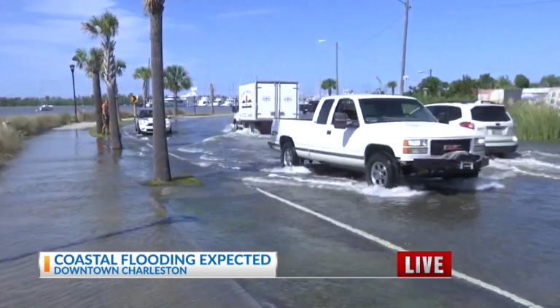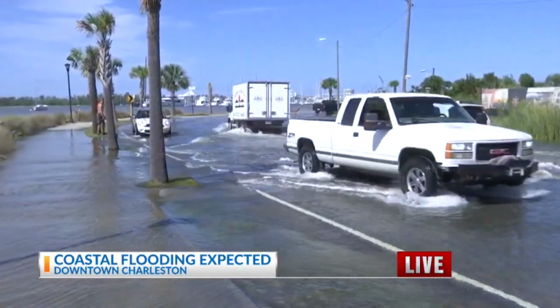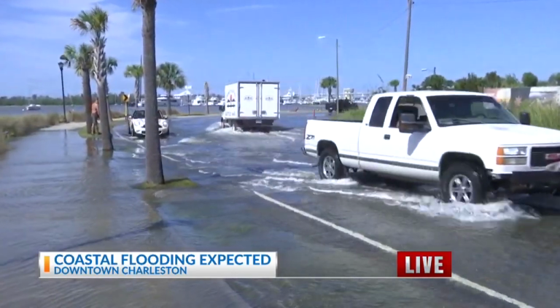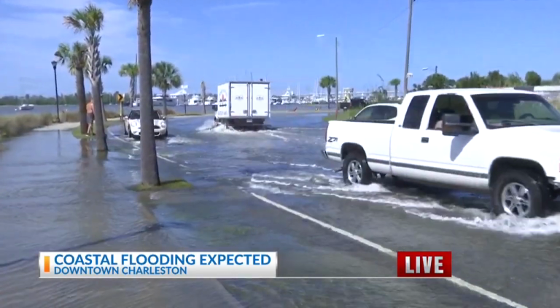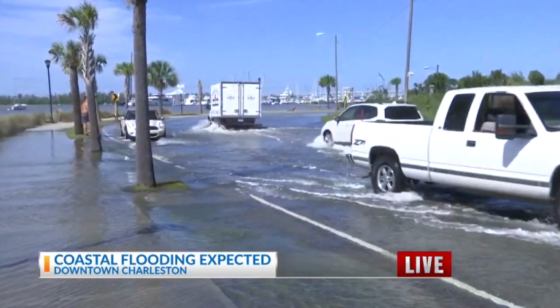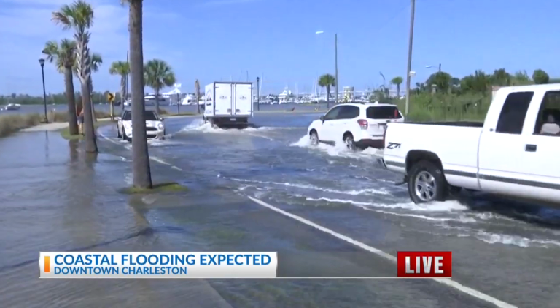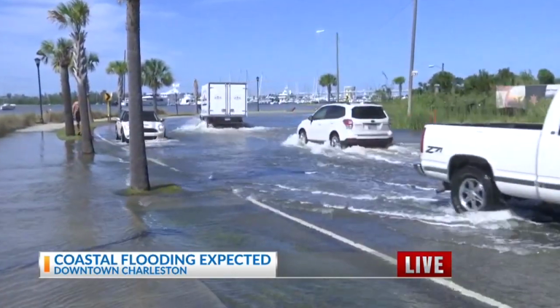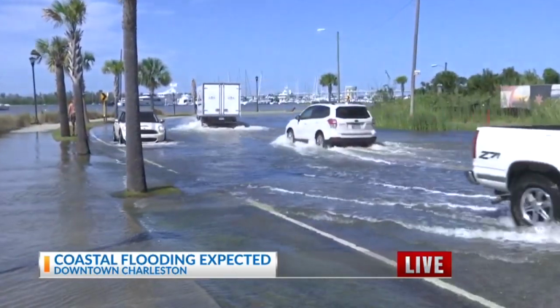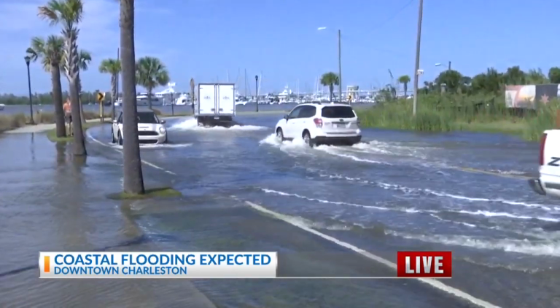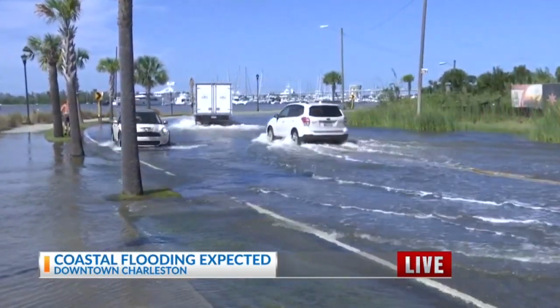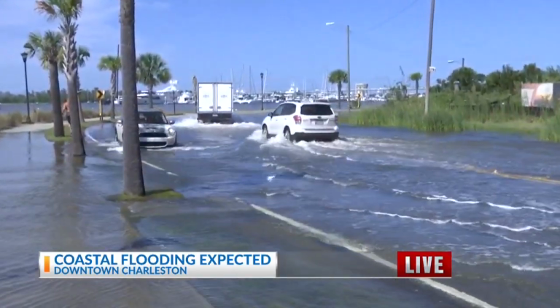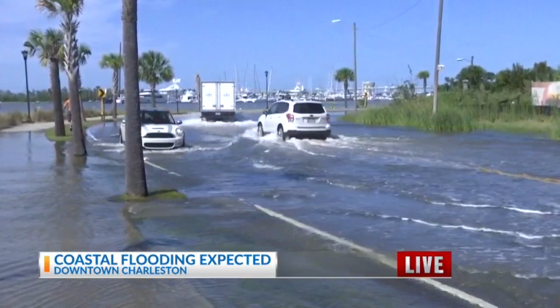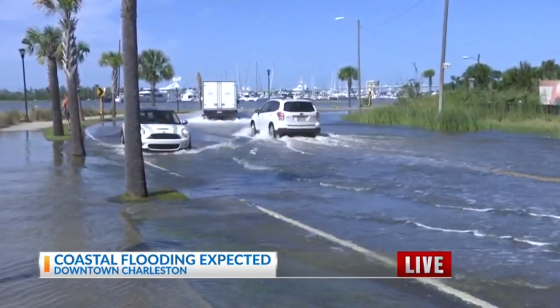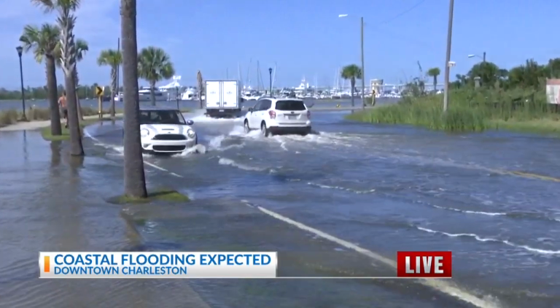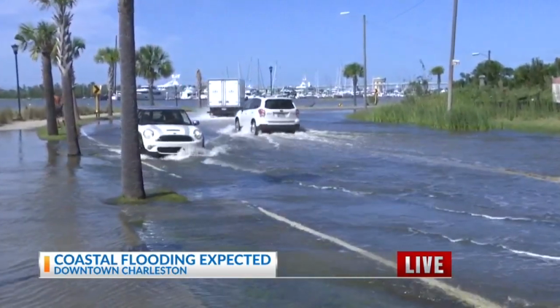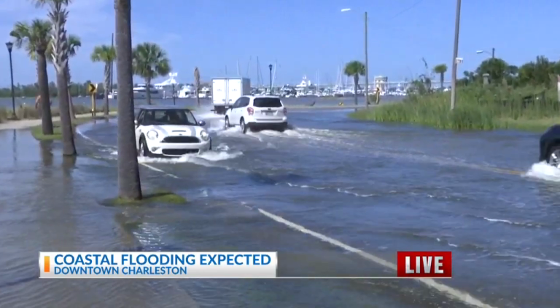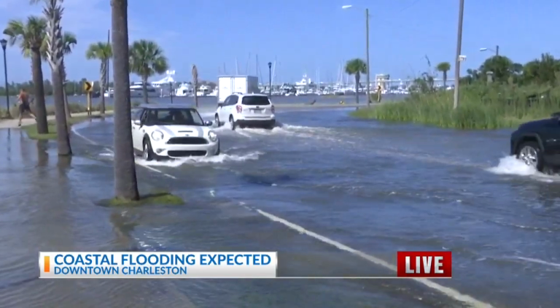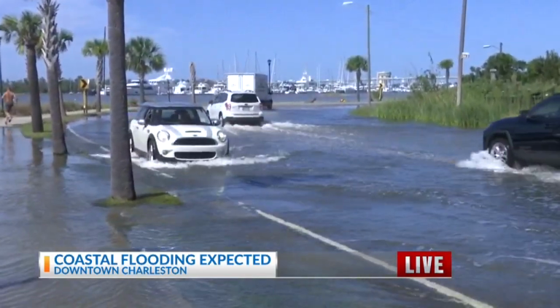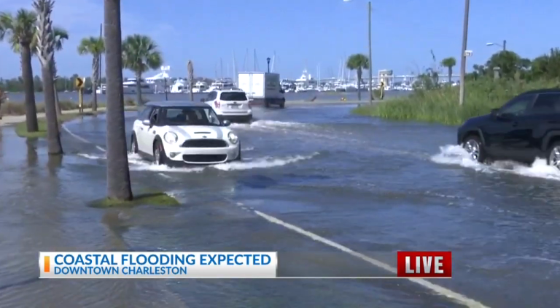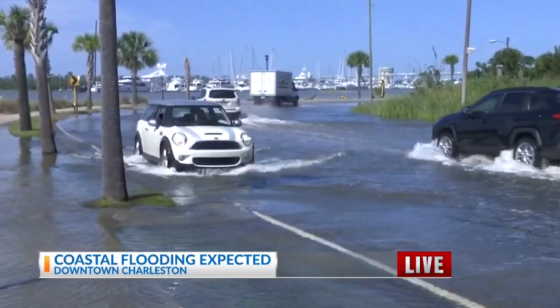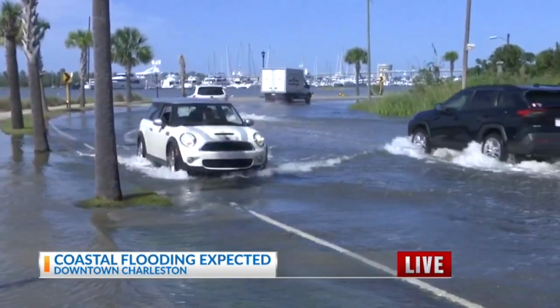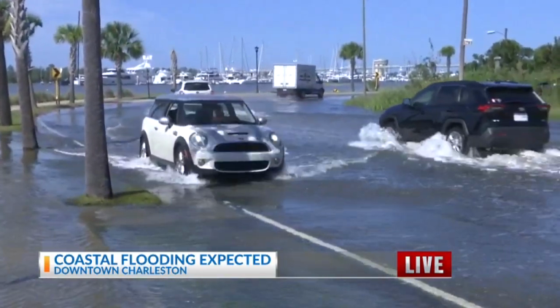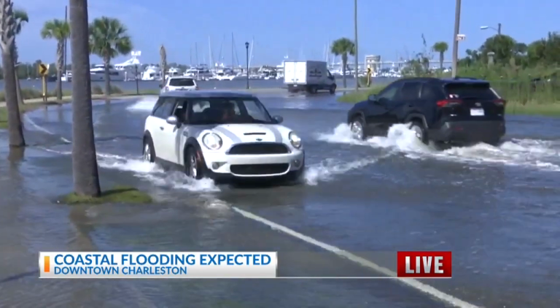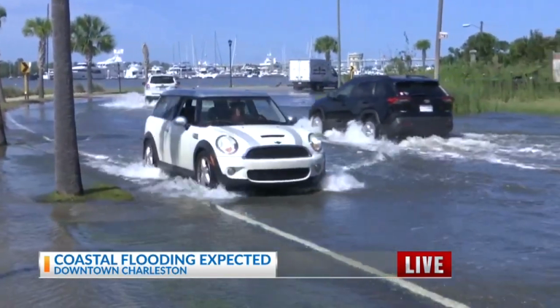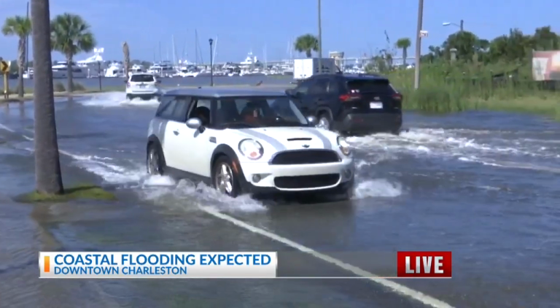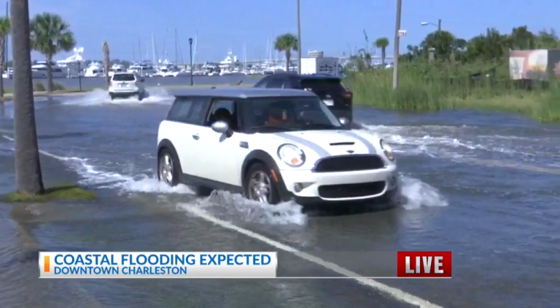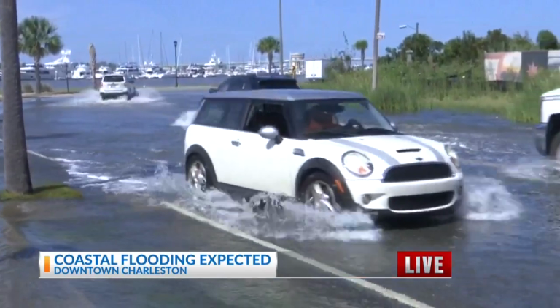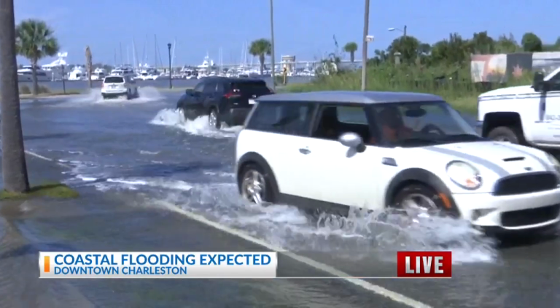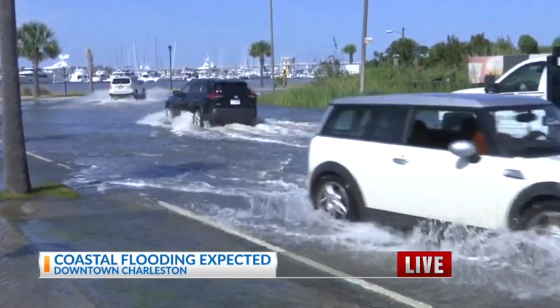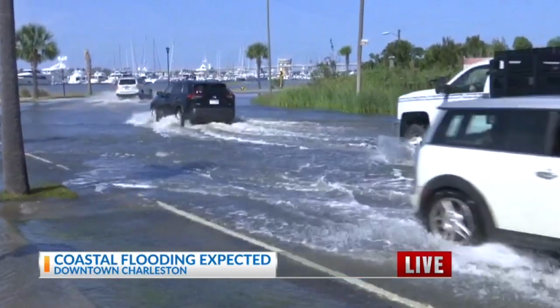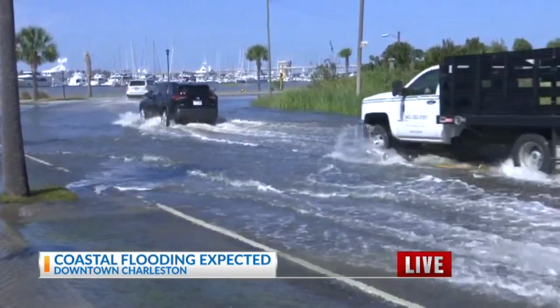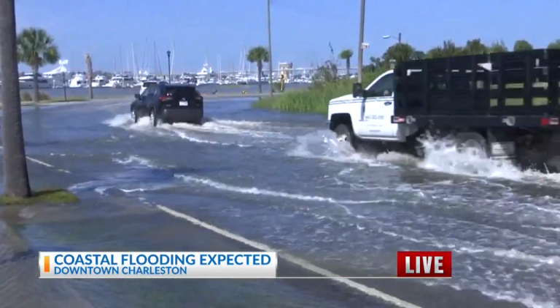This Mini Cooper — it's probably going to get to the underneath of it. We say this time and time again: turn around, don't drown, because look at what you're putting yourself through. You could get stuck in the middle there, and these are waters I wouldn't really want to get stuck in.